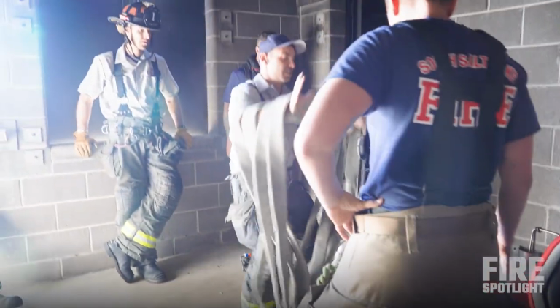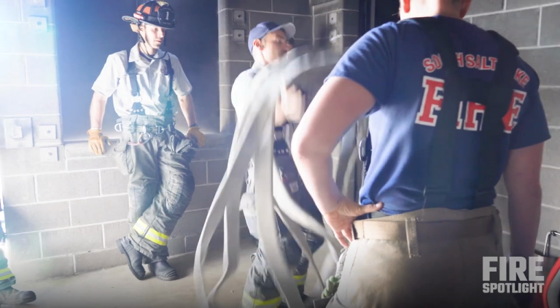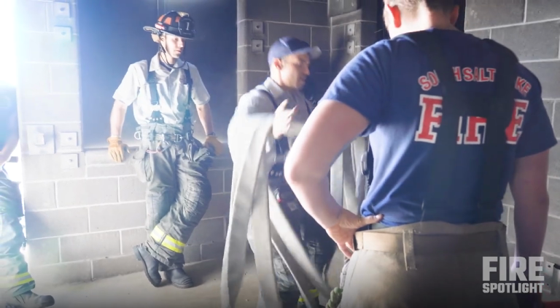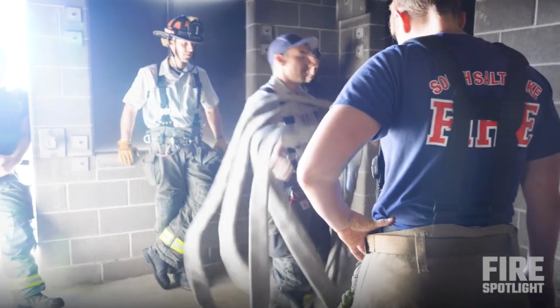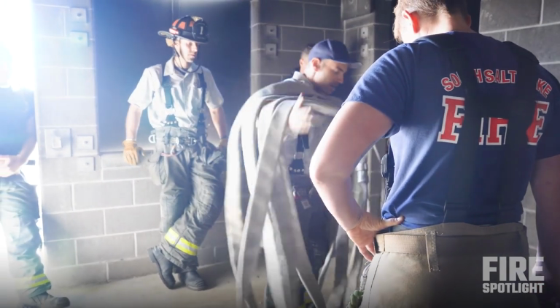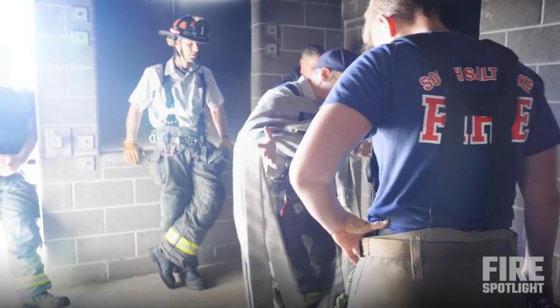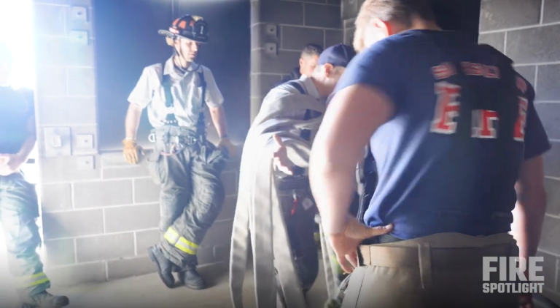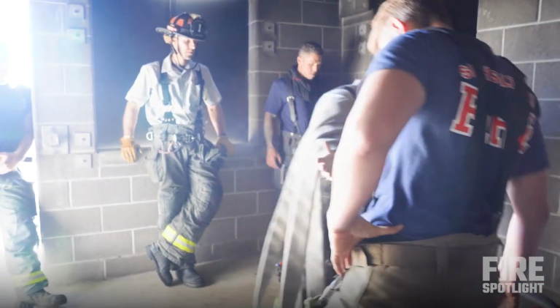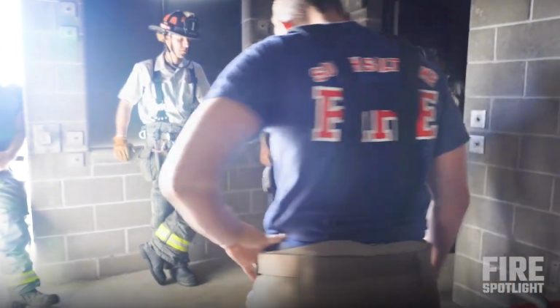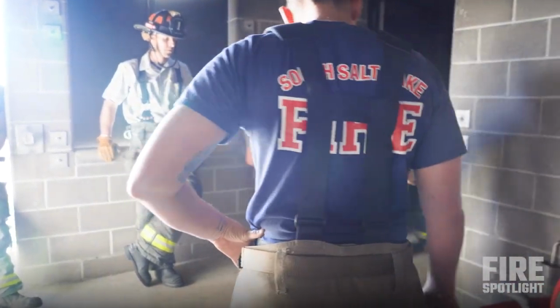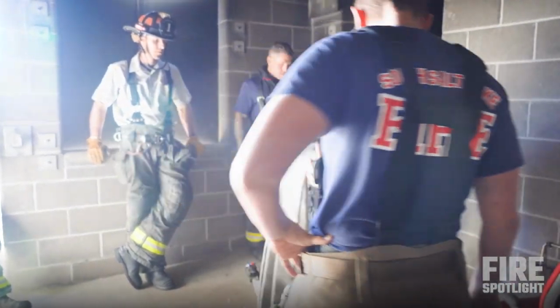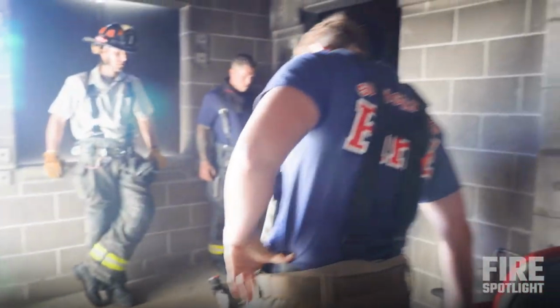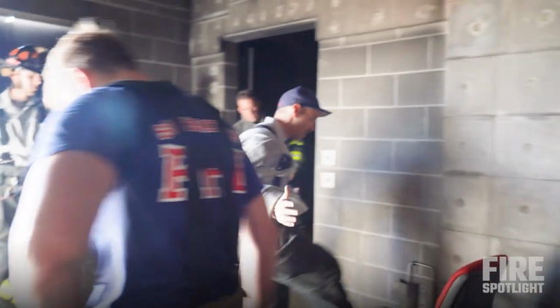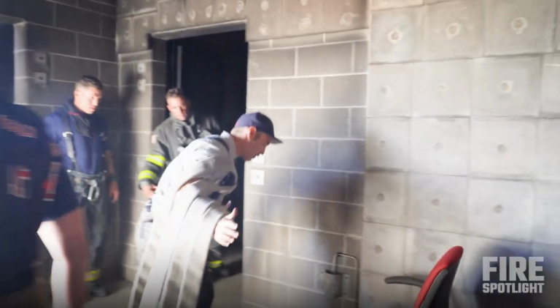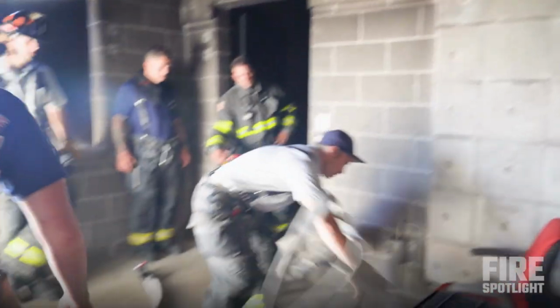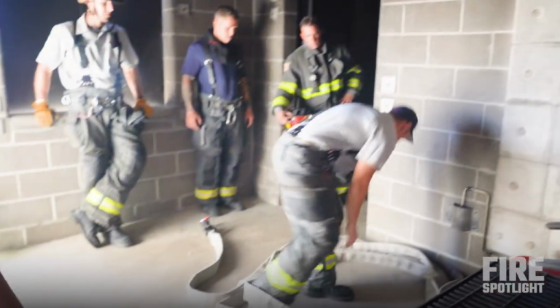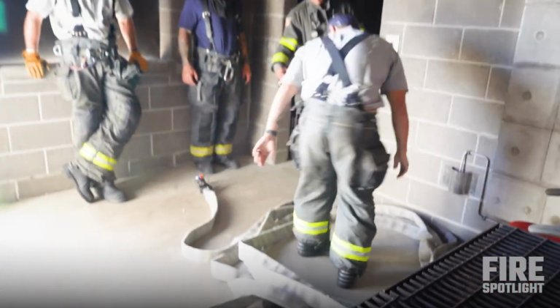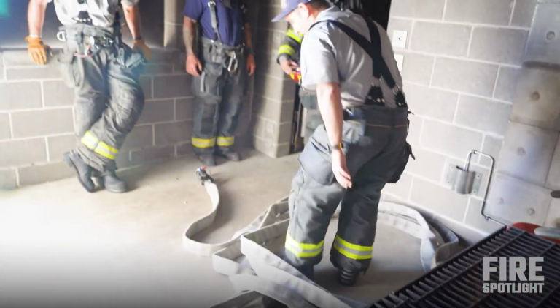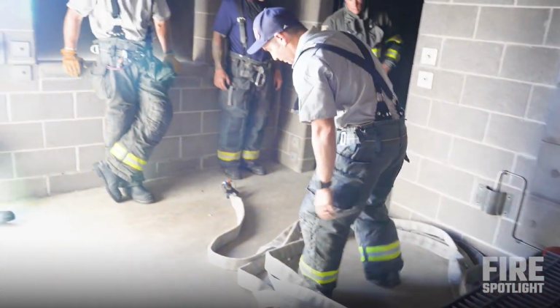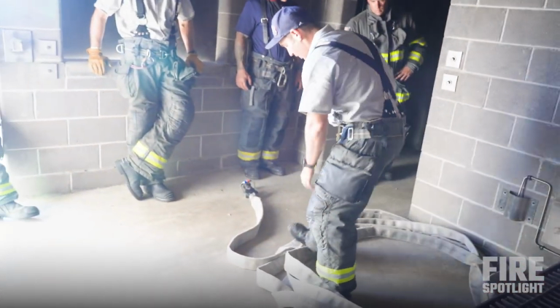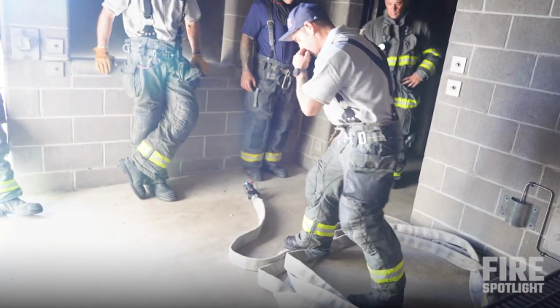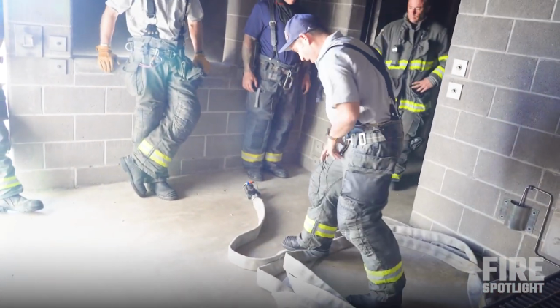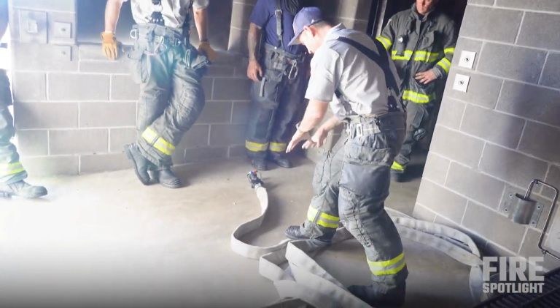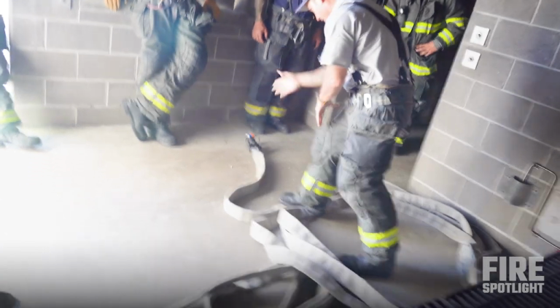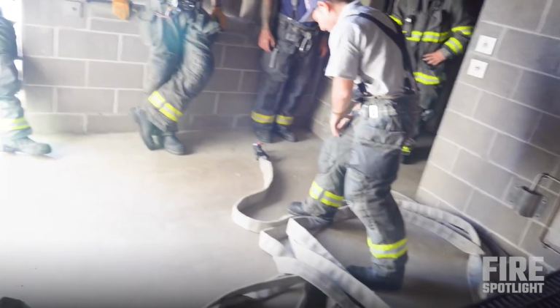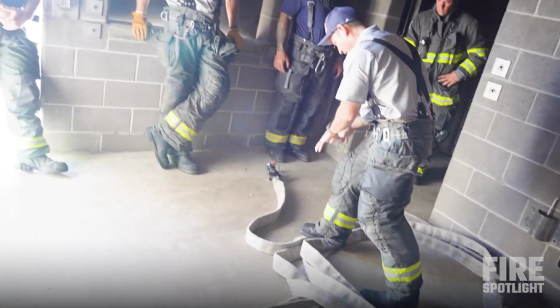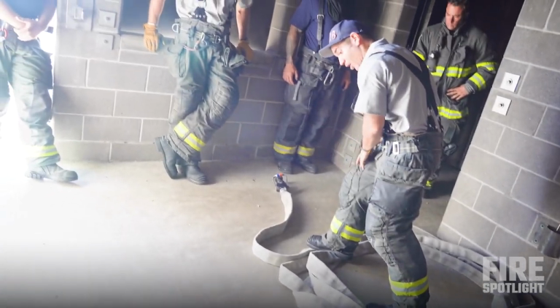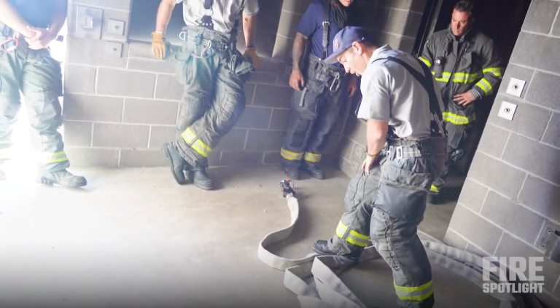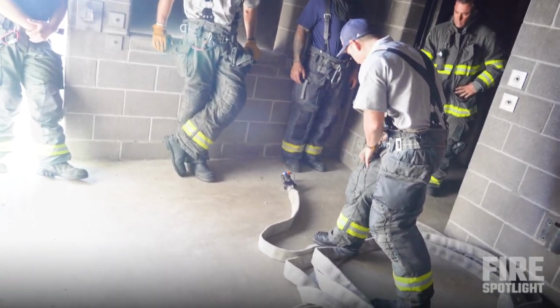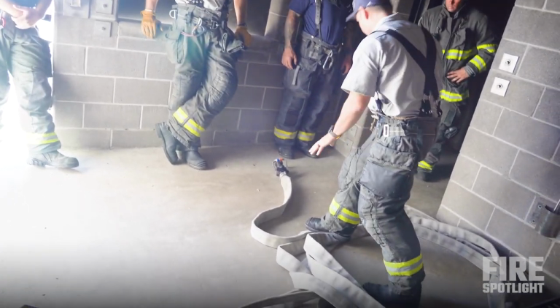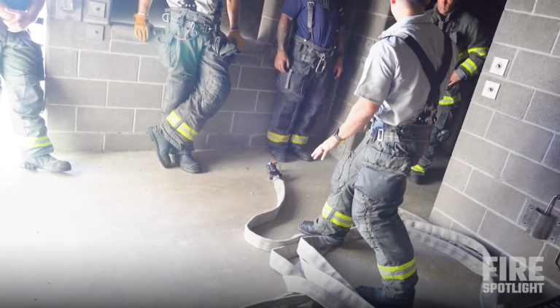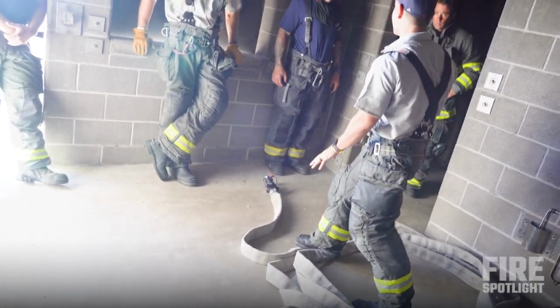Line yourself up at the door, feed the second hand through, step, pop, and then I always step through. I always control the nozzle by stepping on my nozzle, then call for the charge. And this deploys out really nicely.